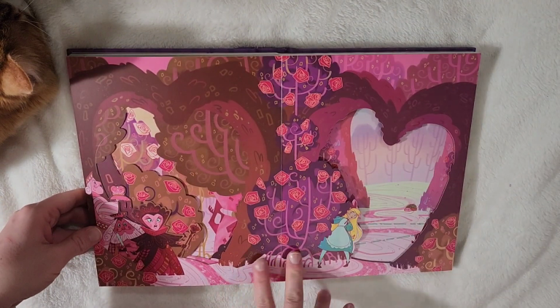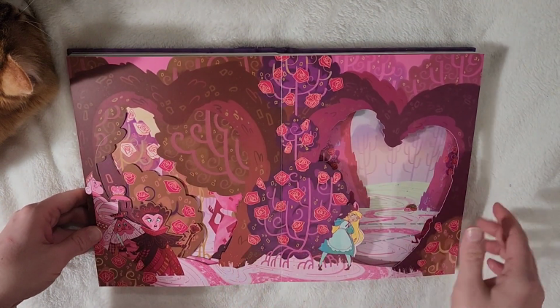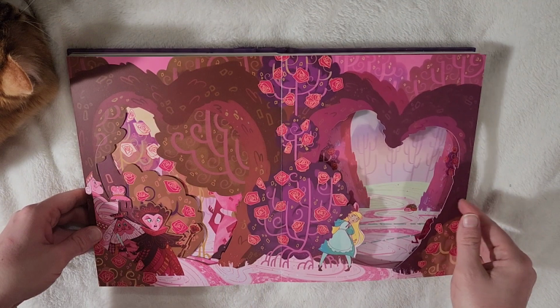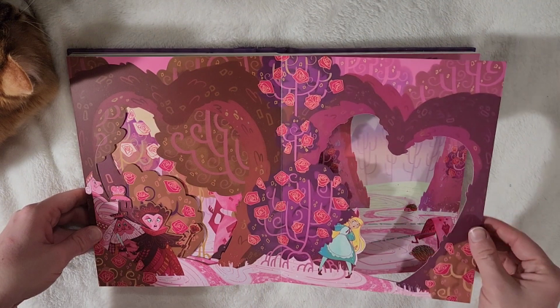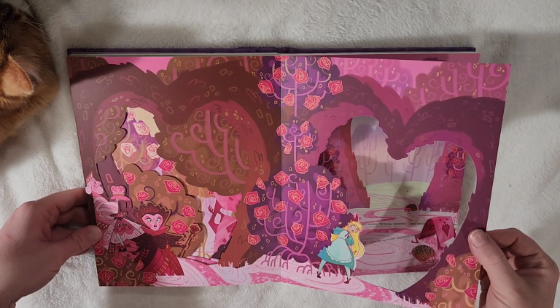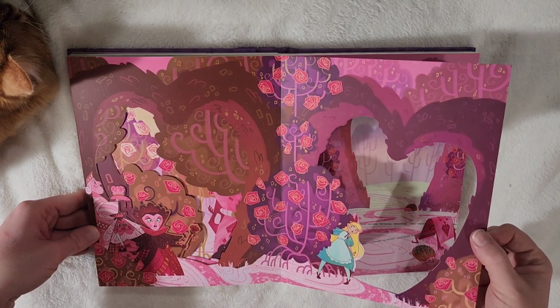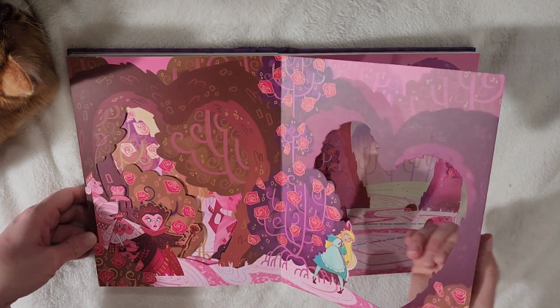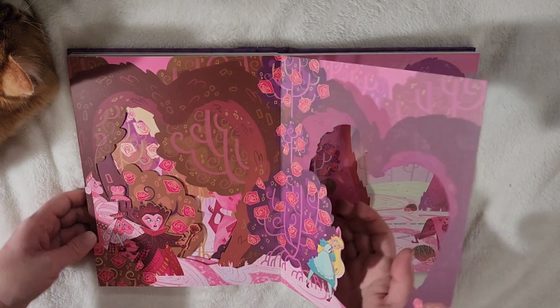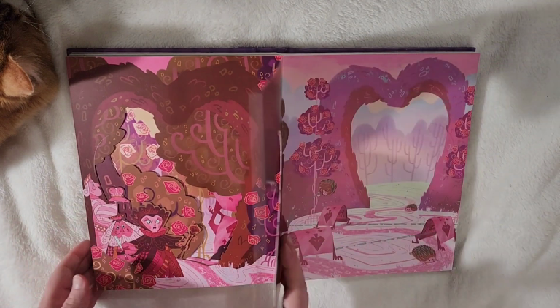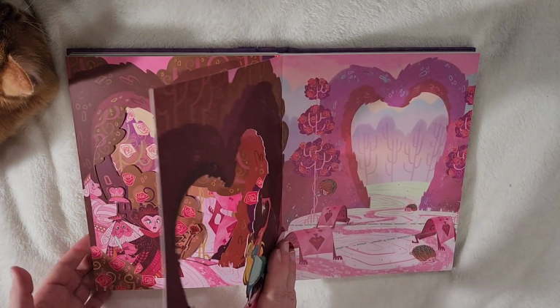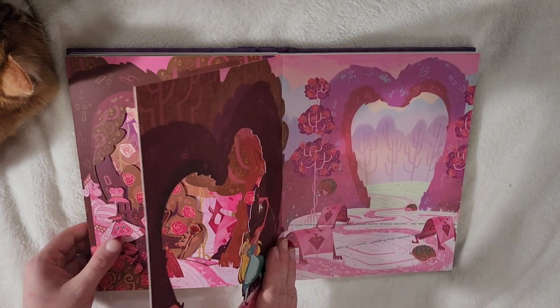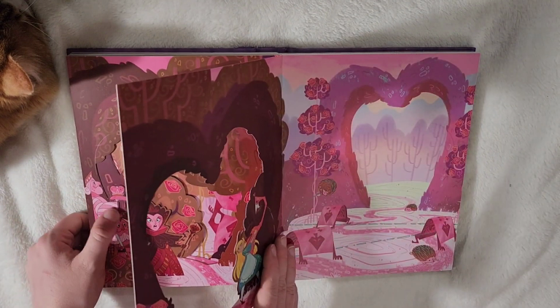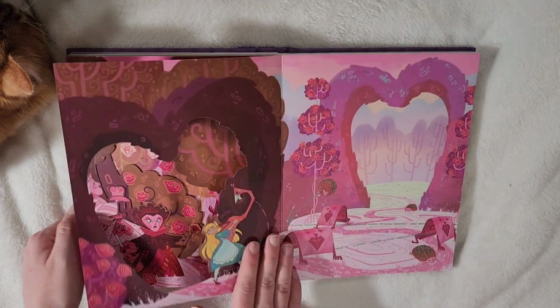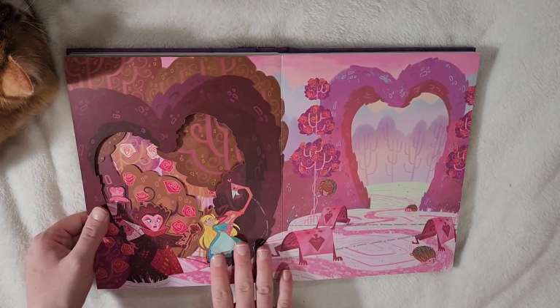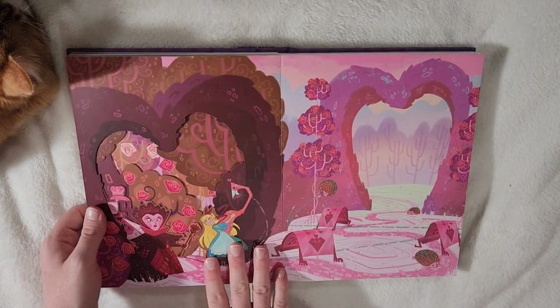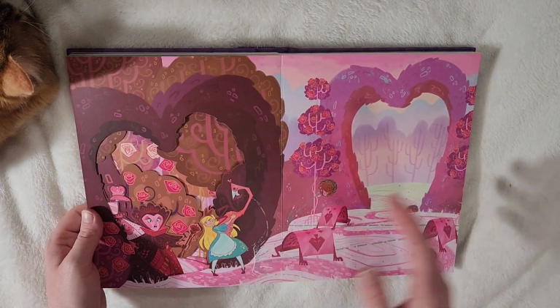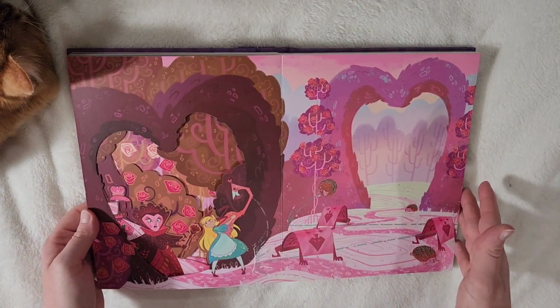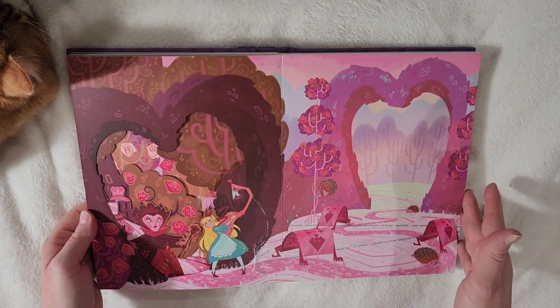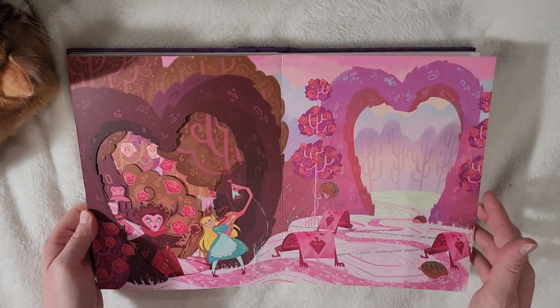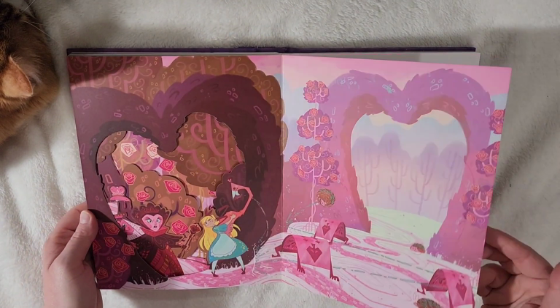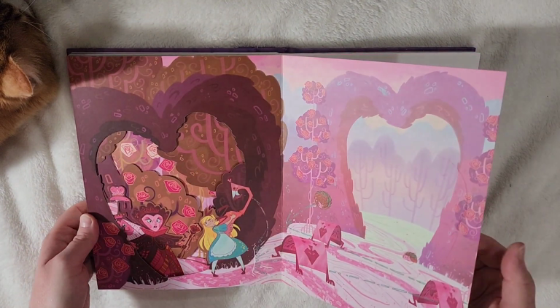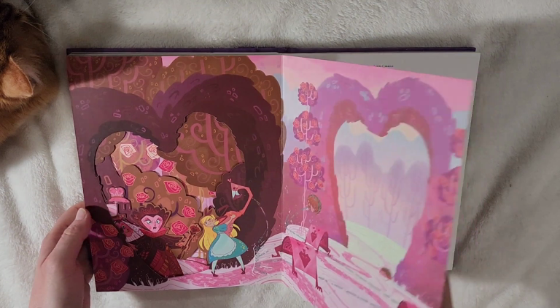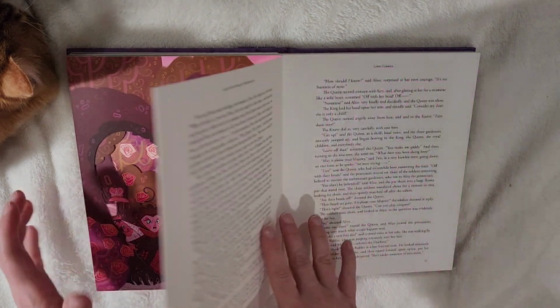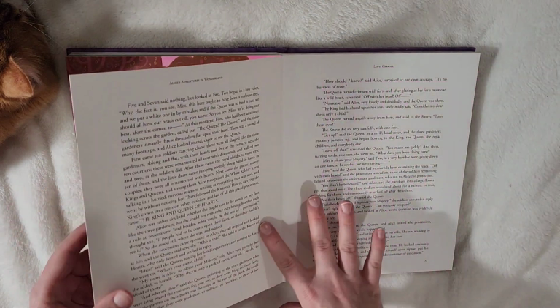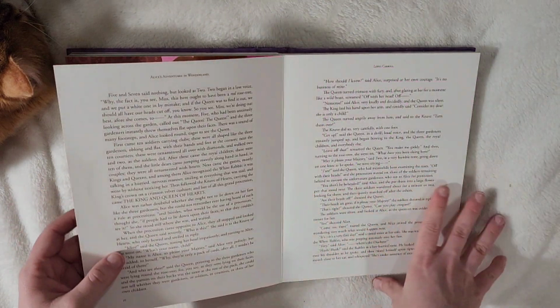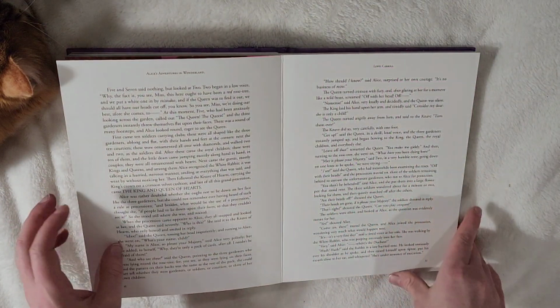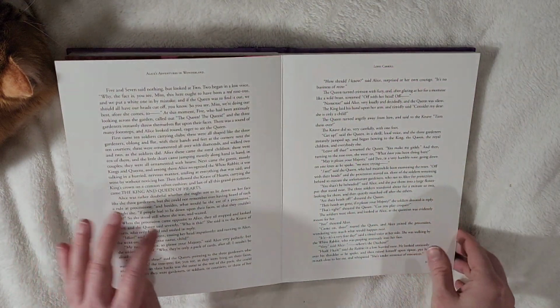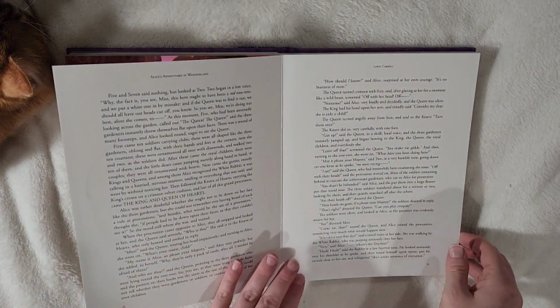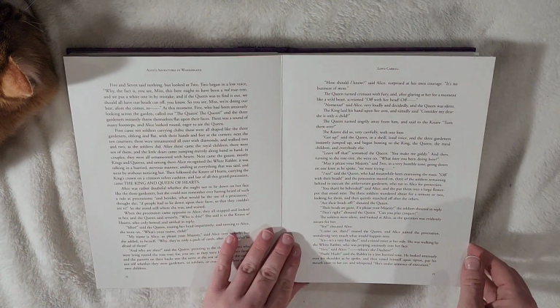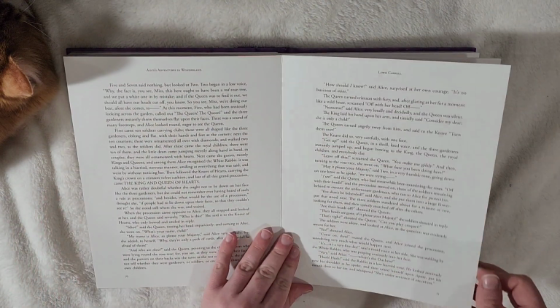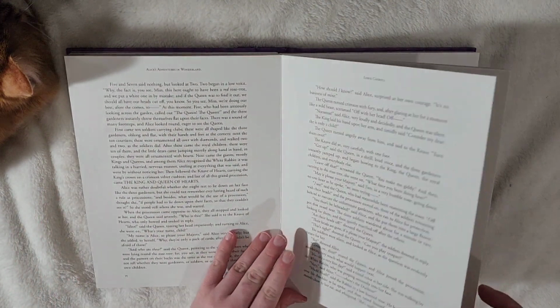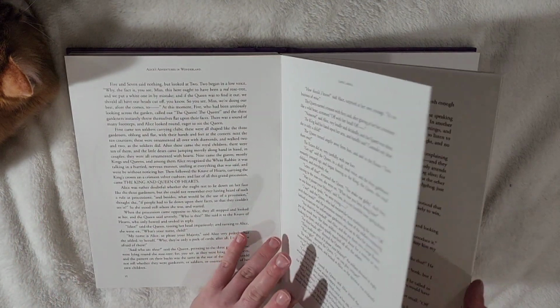This illustrator did an amazing job on this book. It's probably my fanciest Alice in Wonderland book to date.